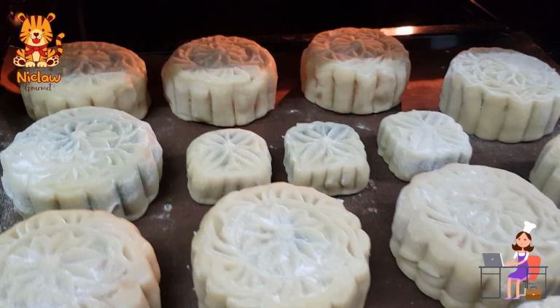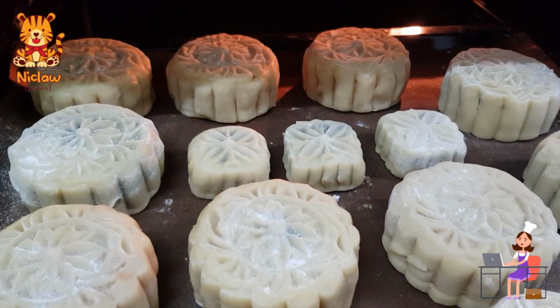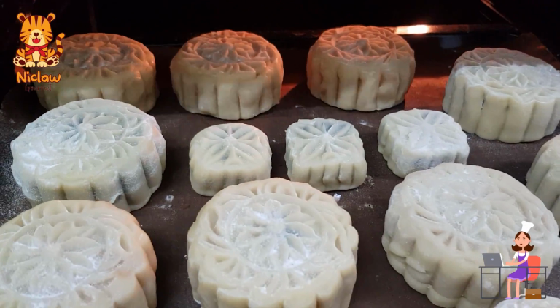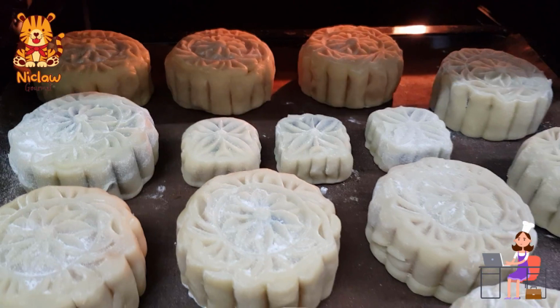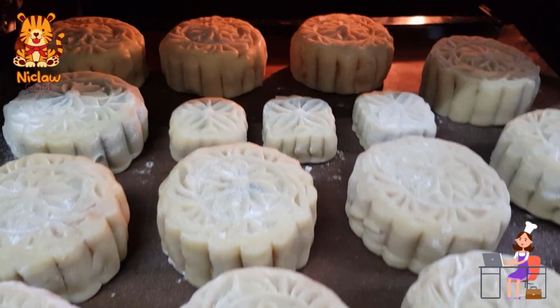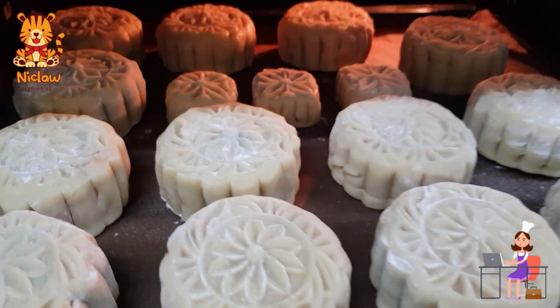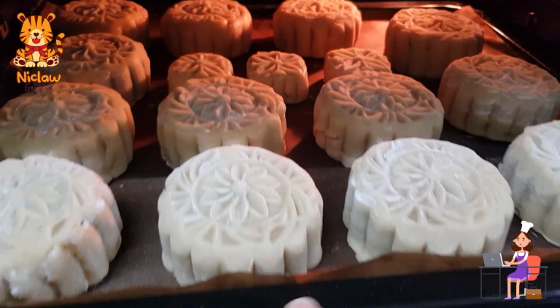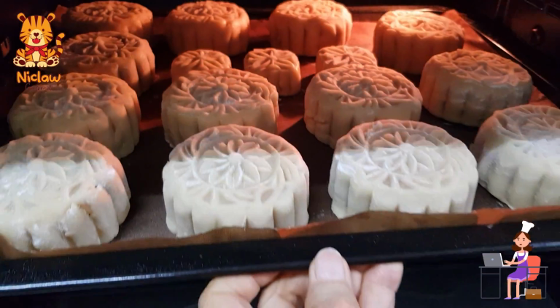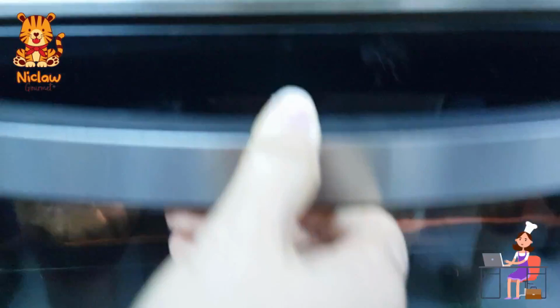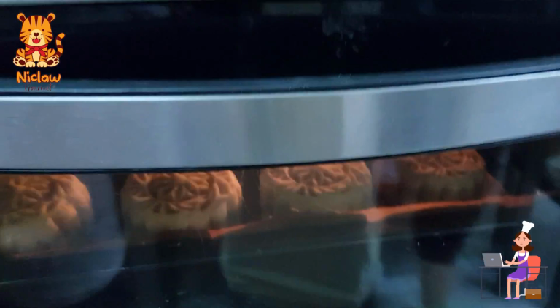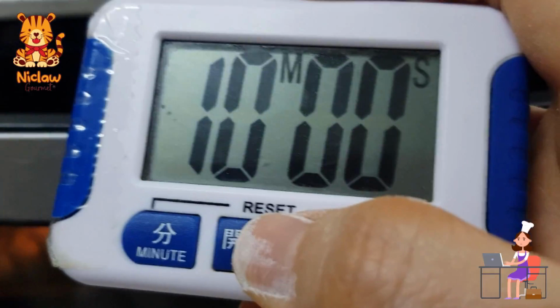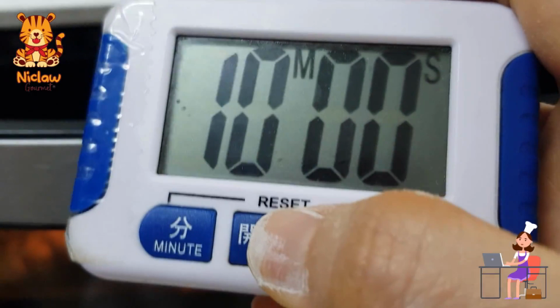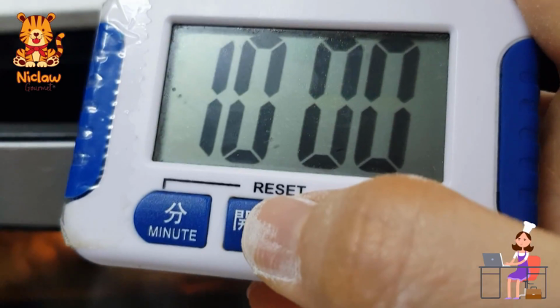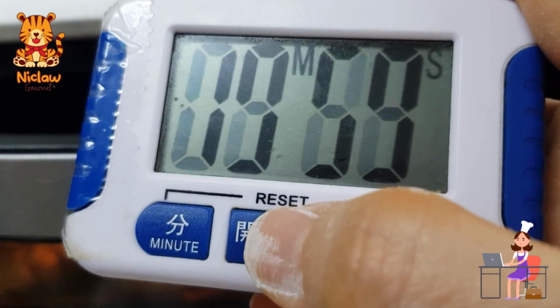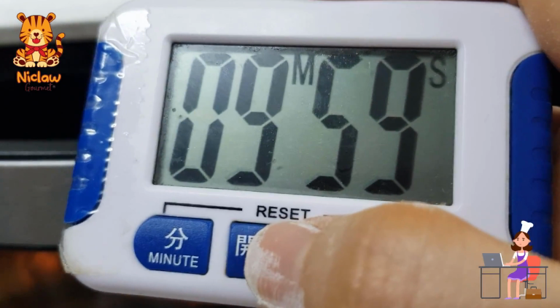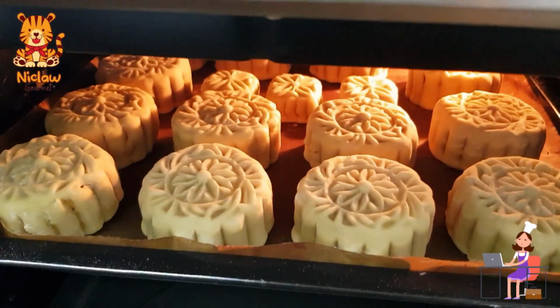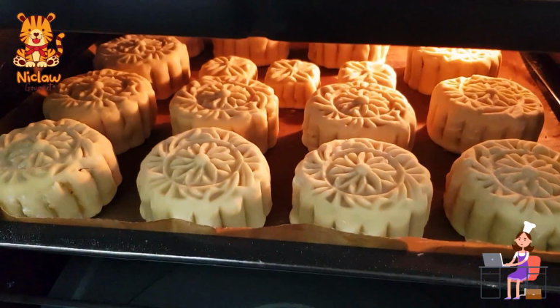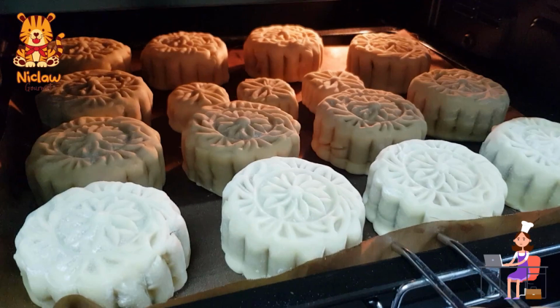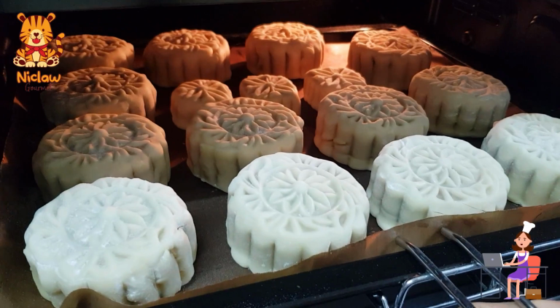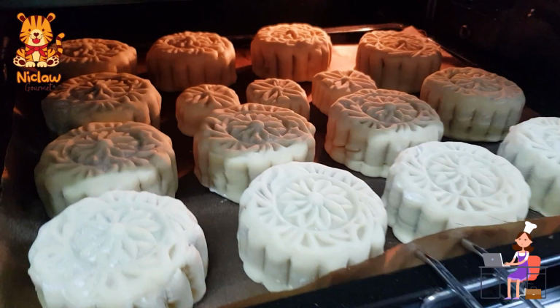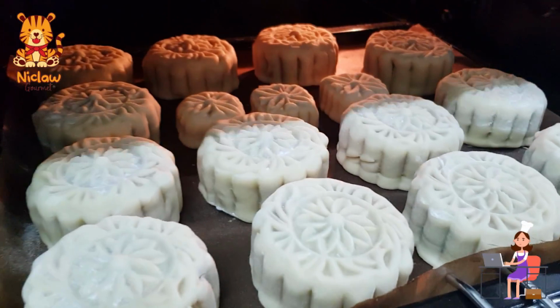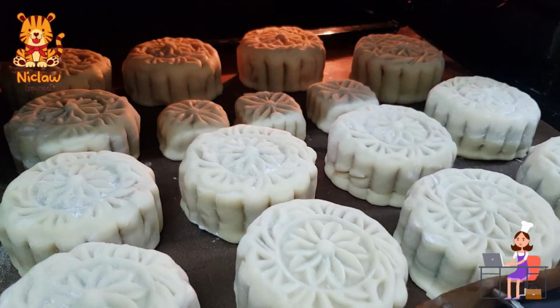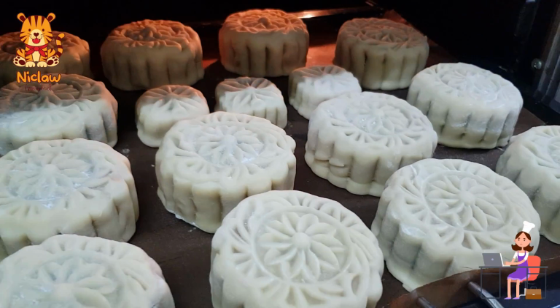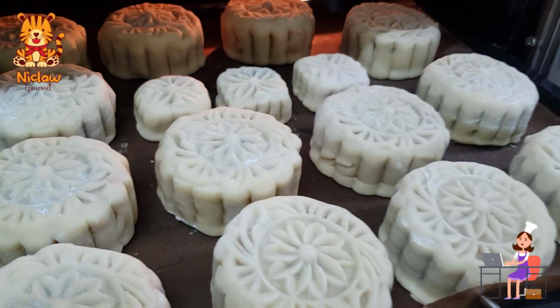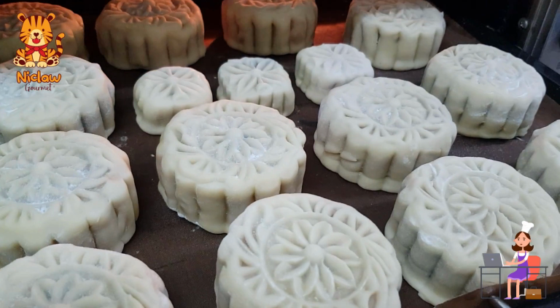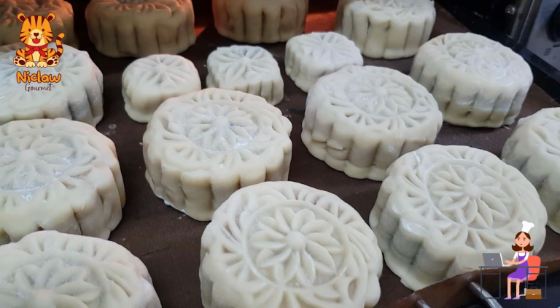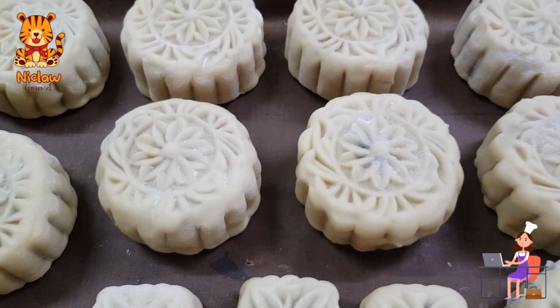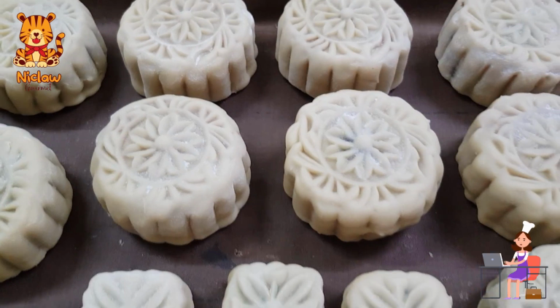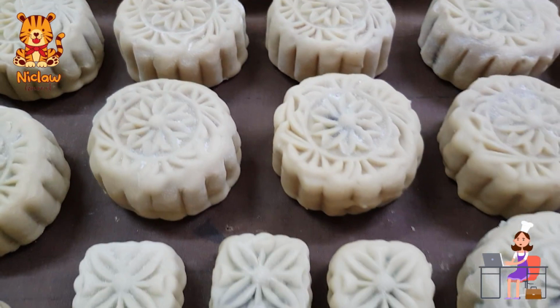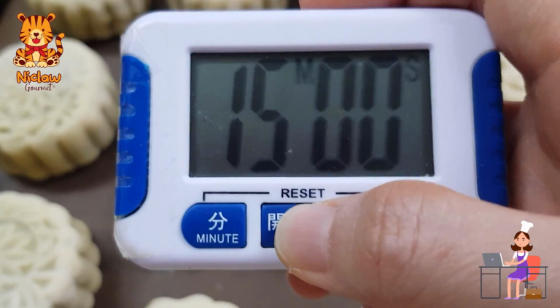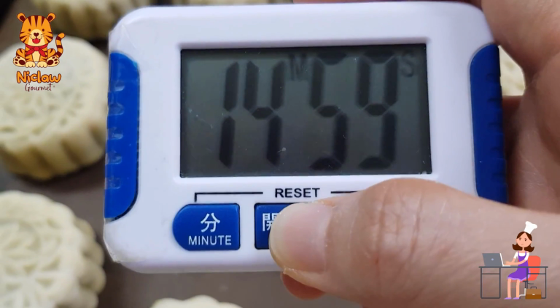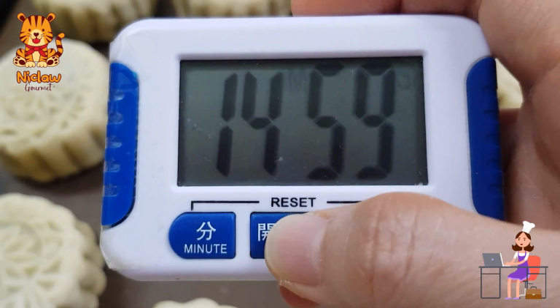Bake in a preheated oven at 180 degrees Celsius for 10 minutes. When 10 minutes is up, remove from the oven to let it rest in room temperature for 15 minutes.